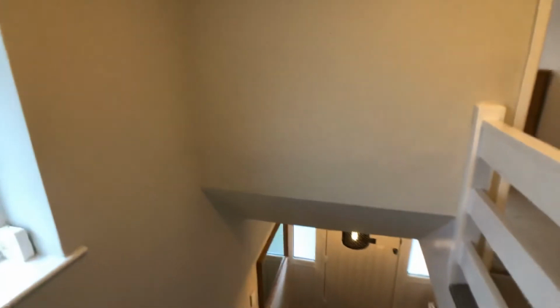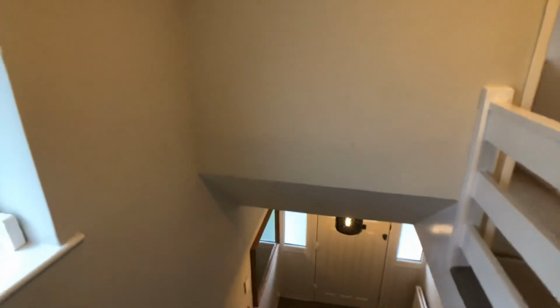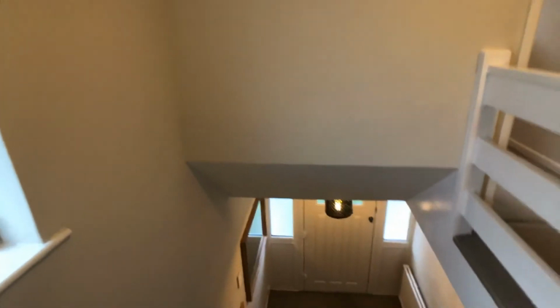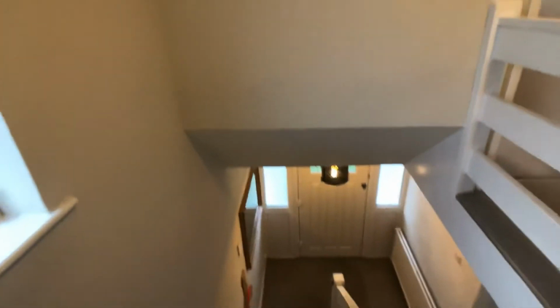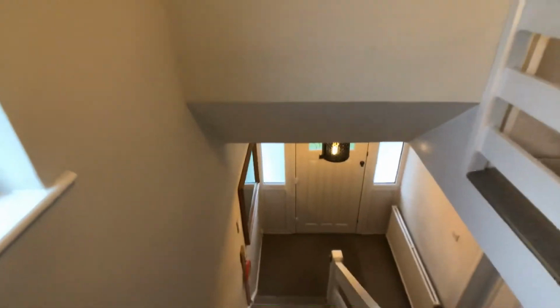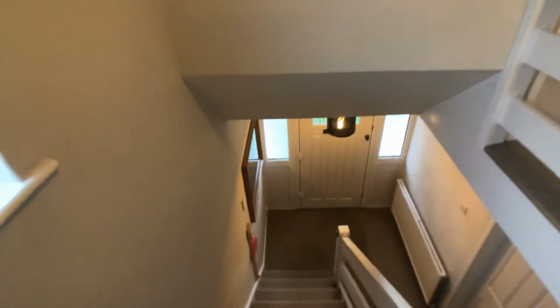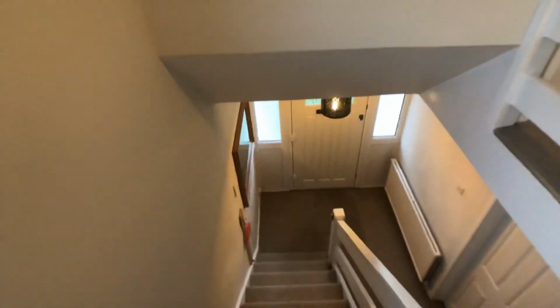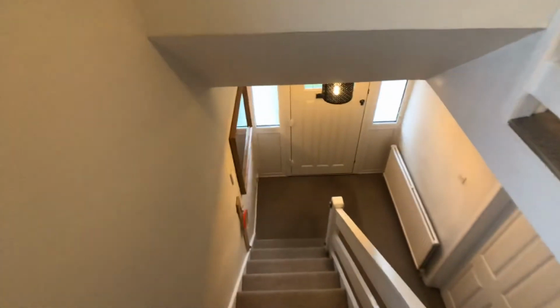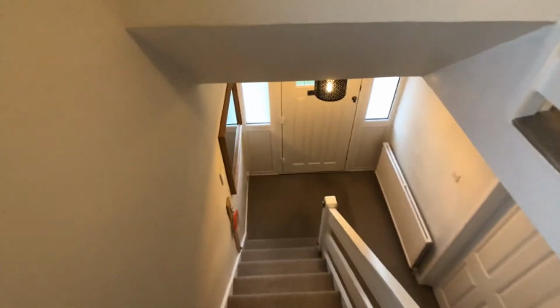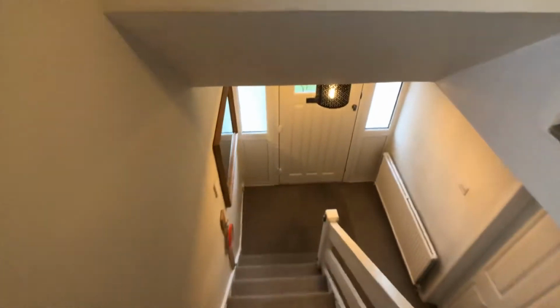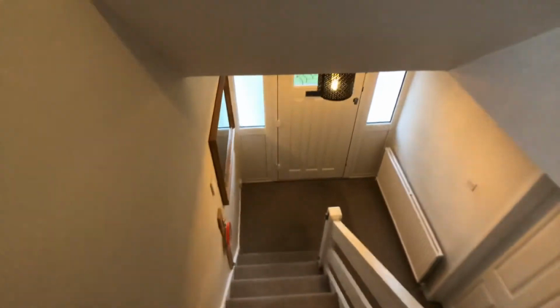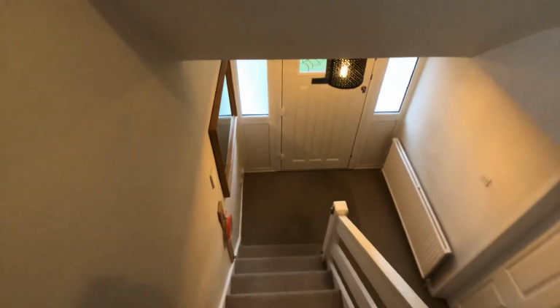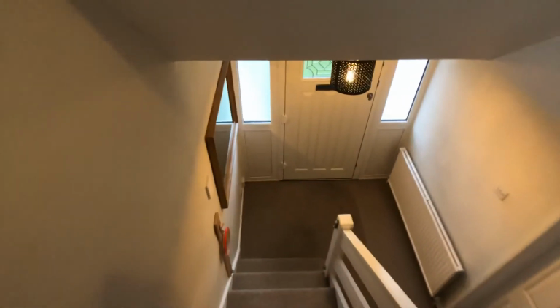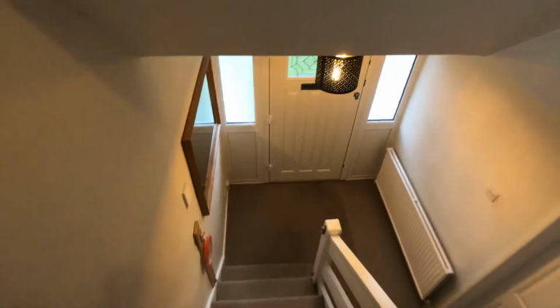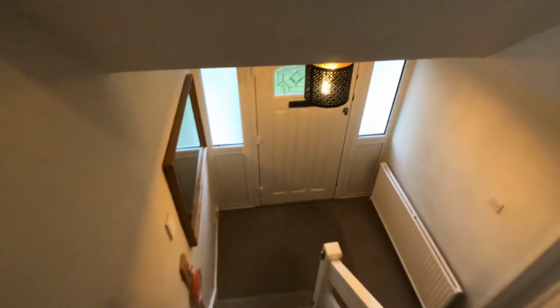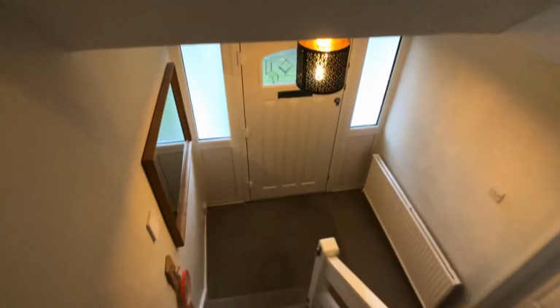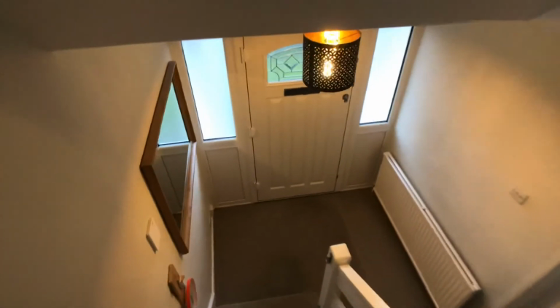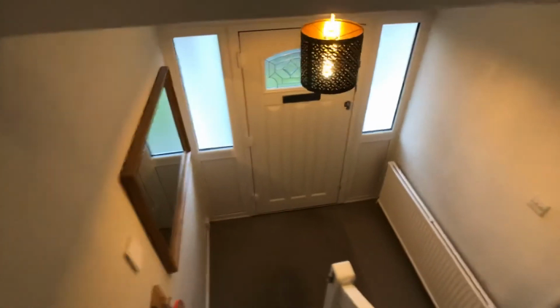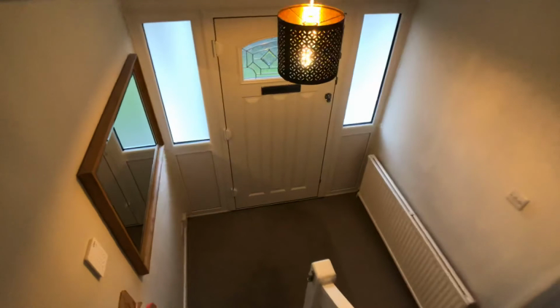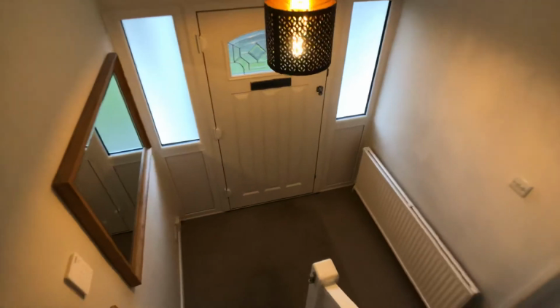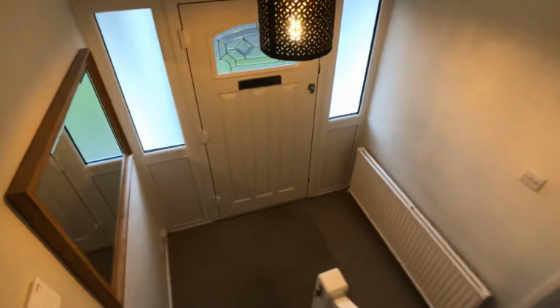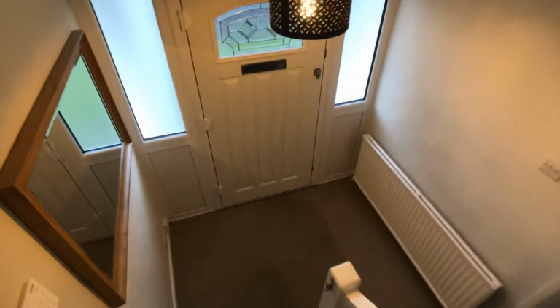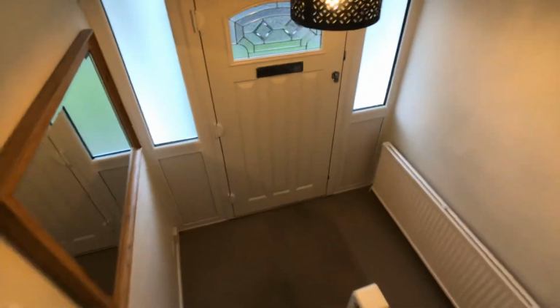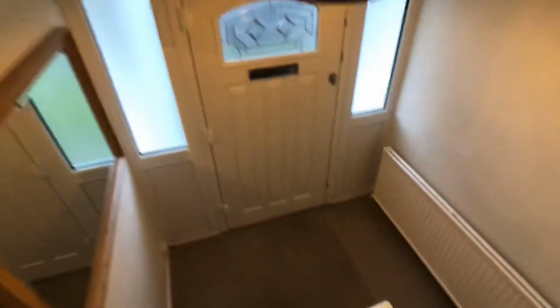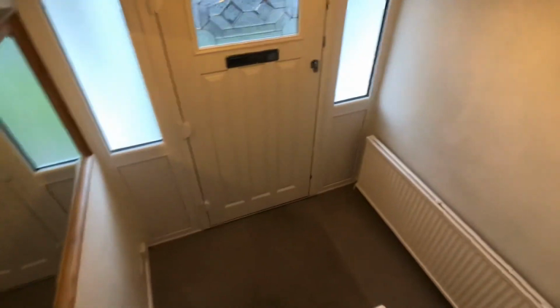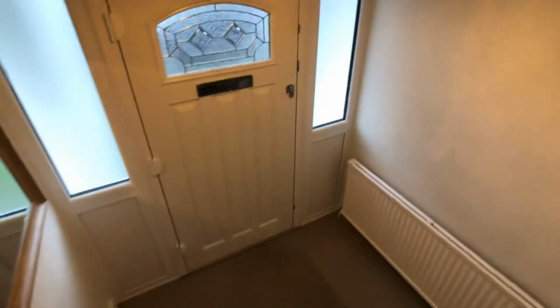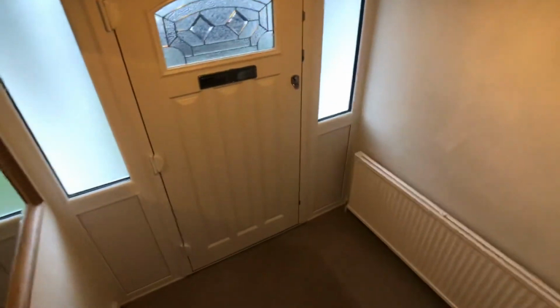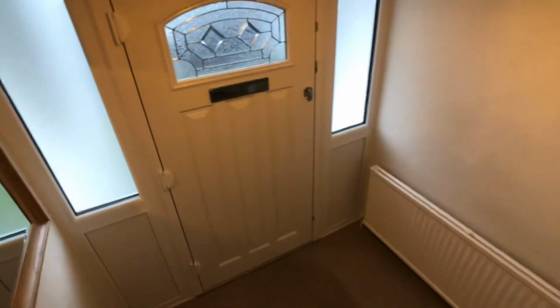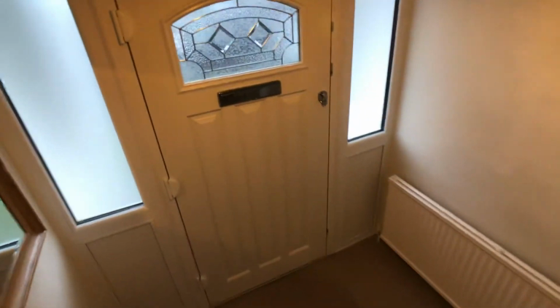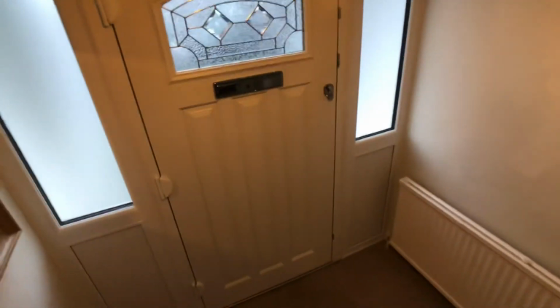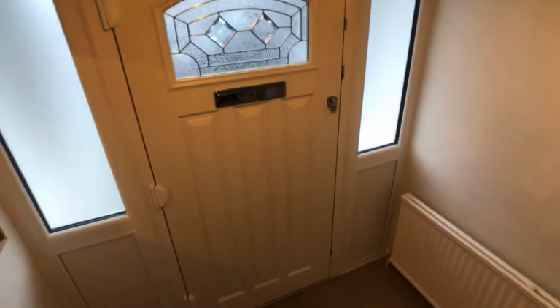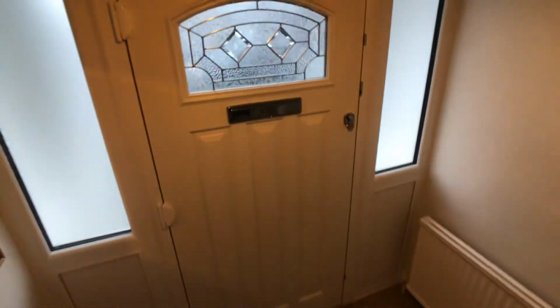The house is on the market and now available to view. Please contact the Wilmslow office on 01625 444 899.